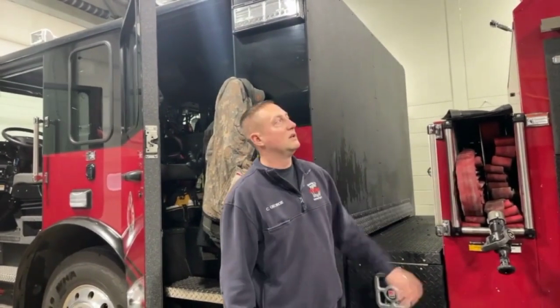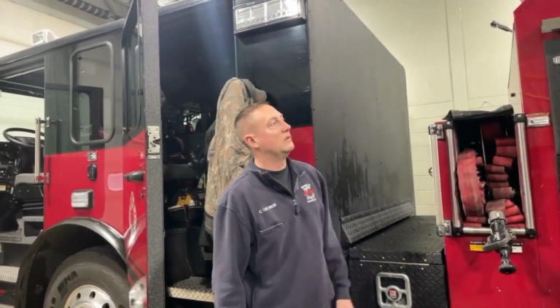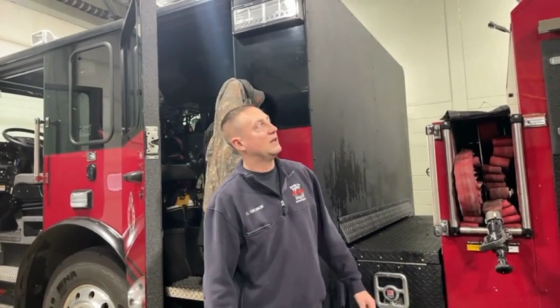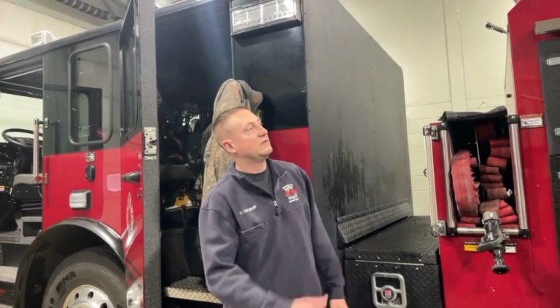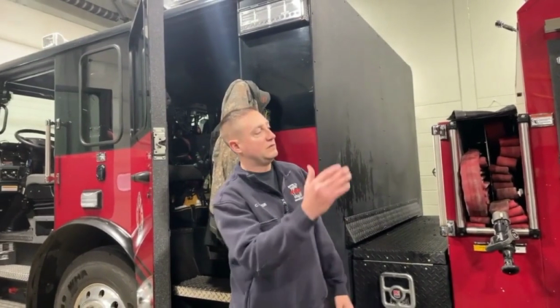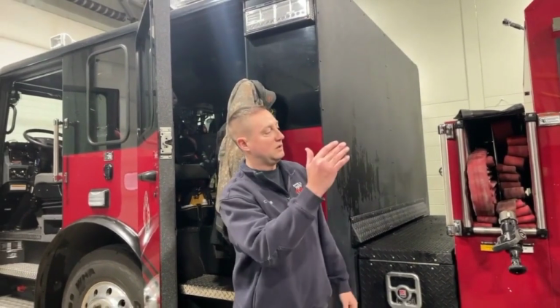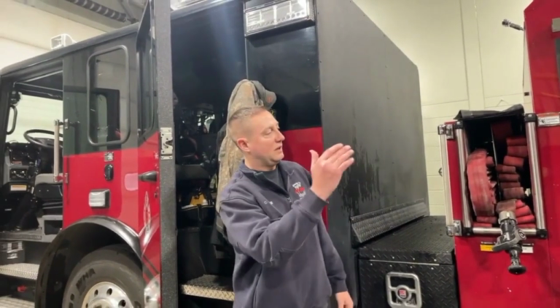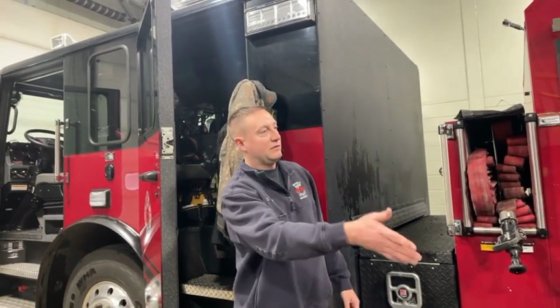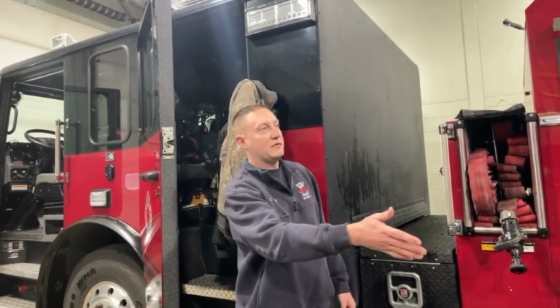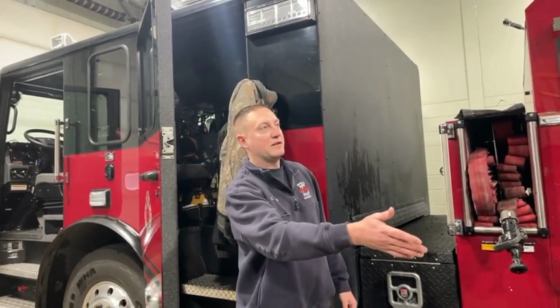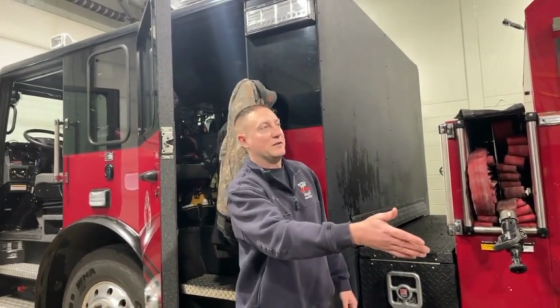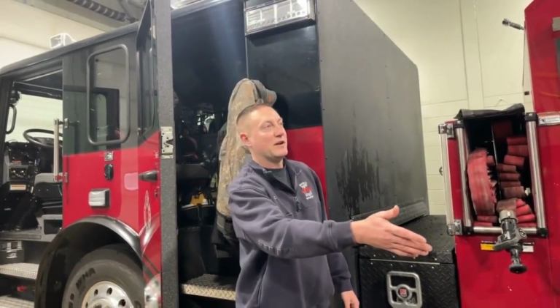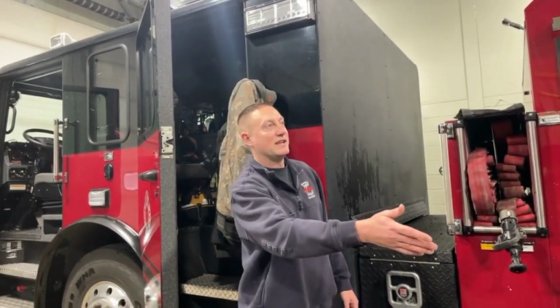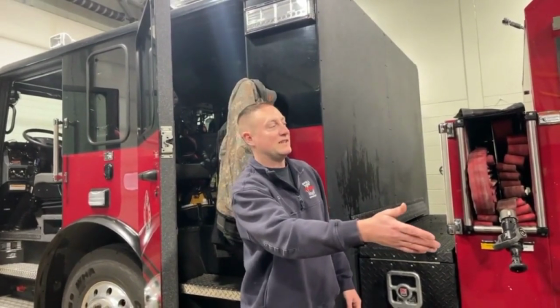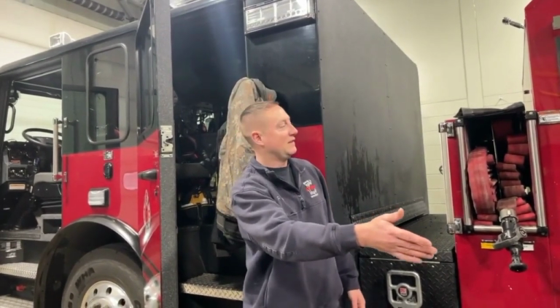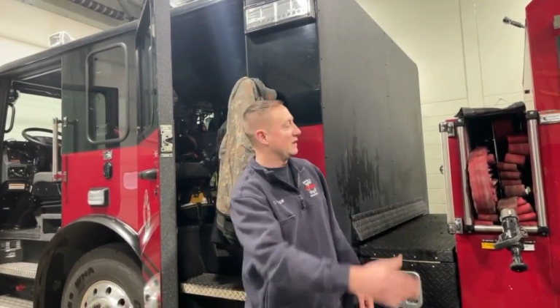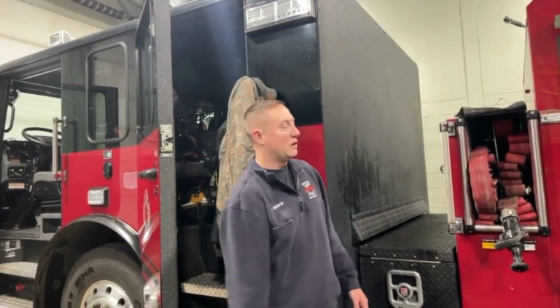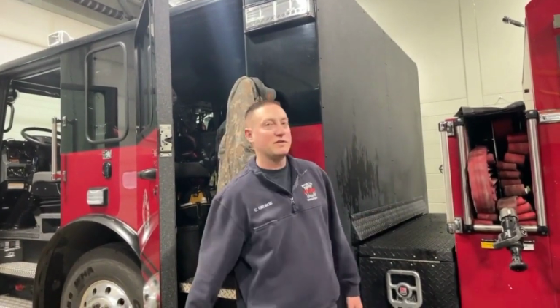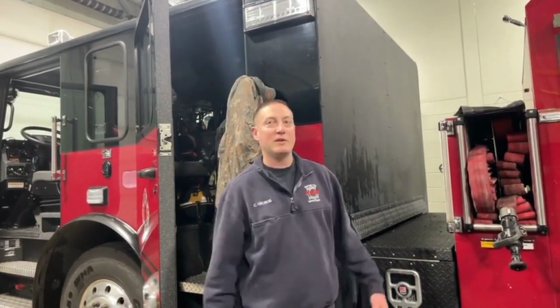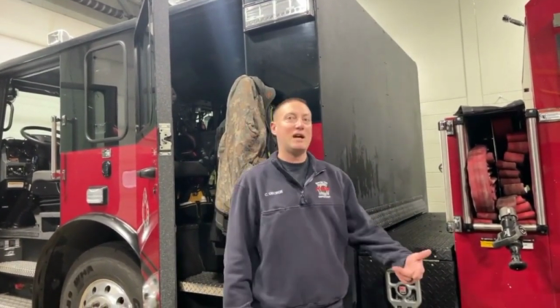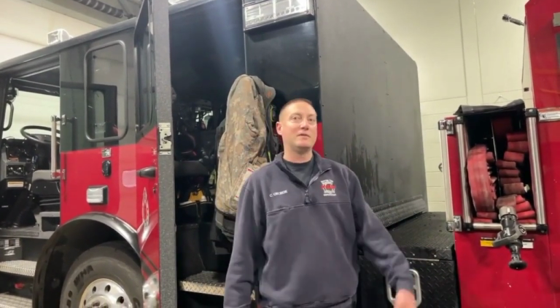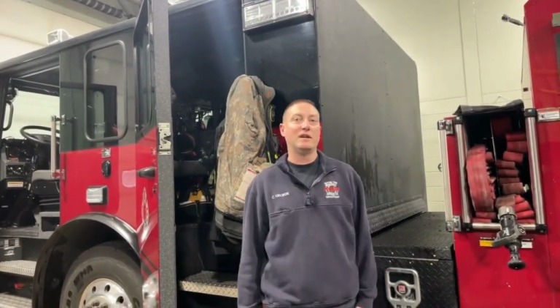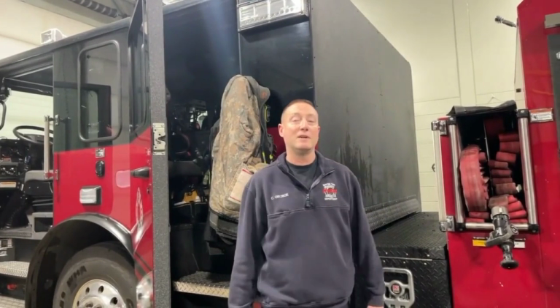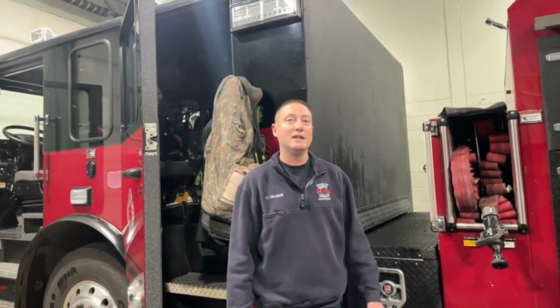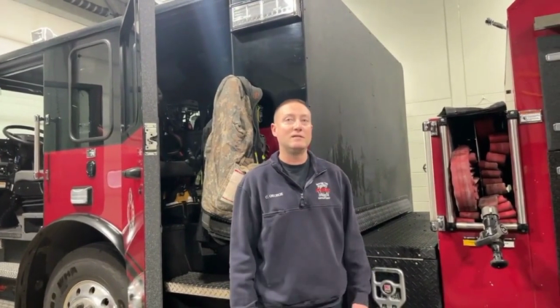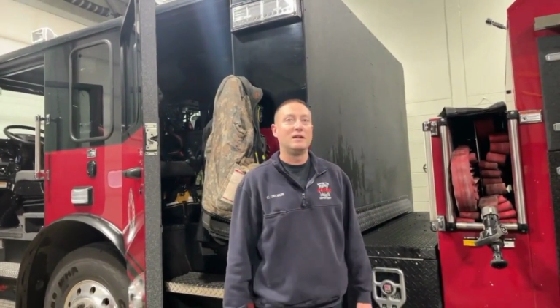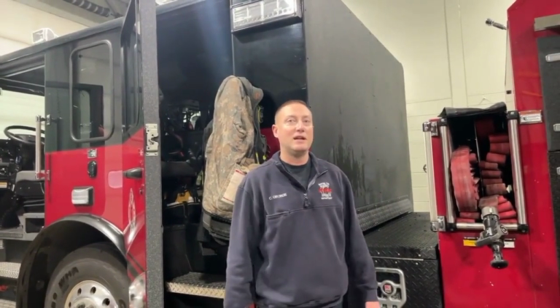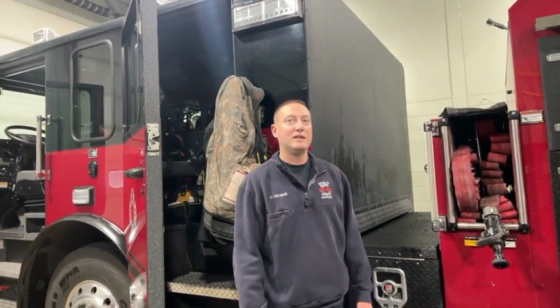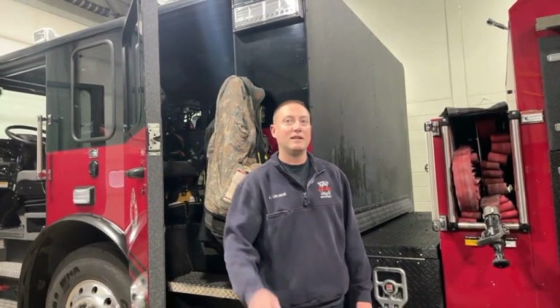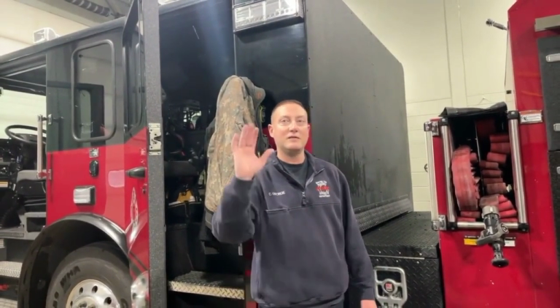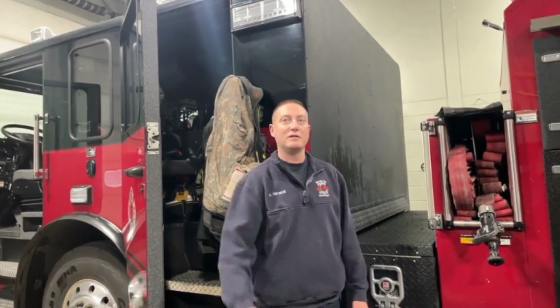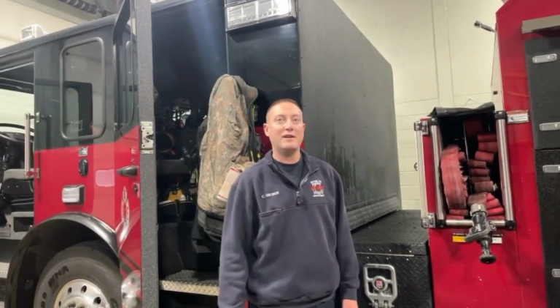We have Firefighter Rodriguez here. He's going to go over some of the jobs that he does. Thanks for your time.